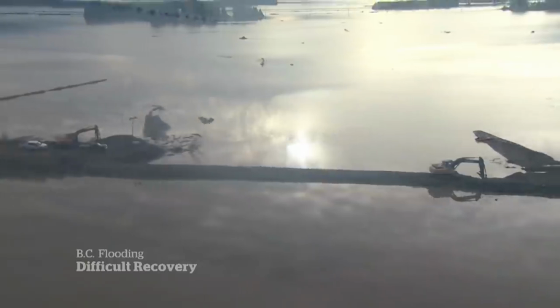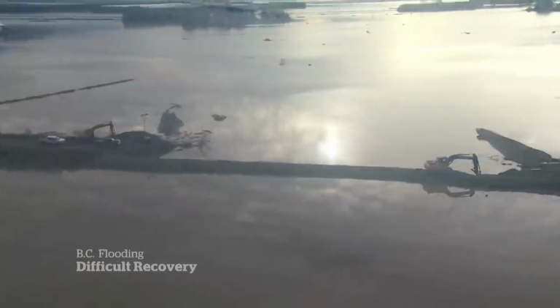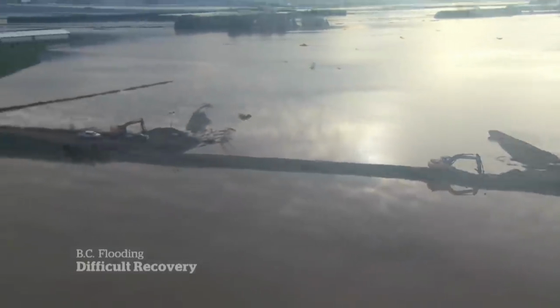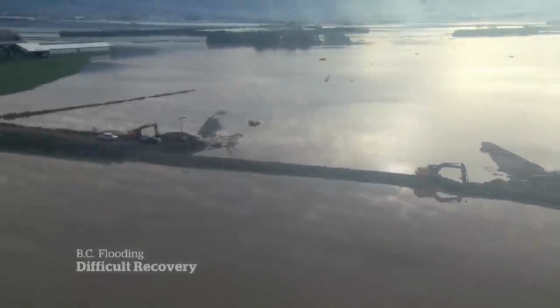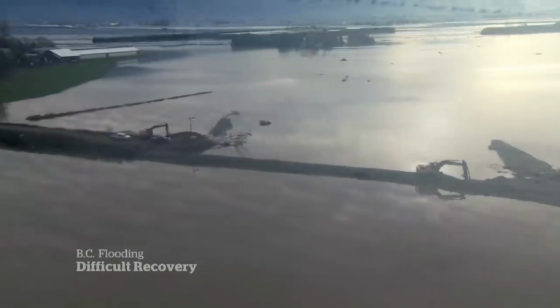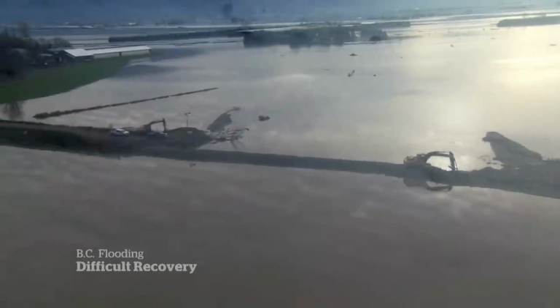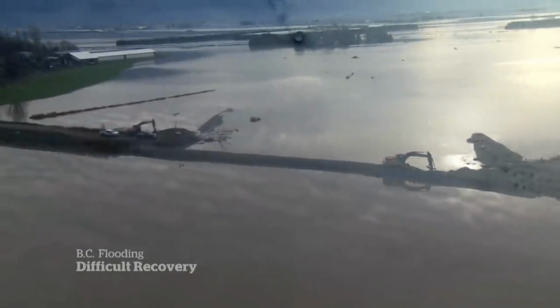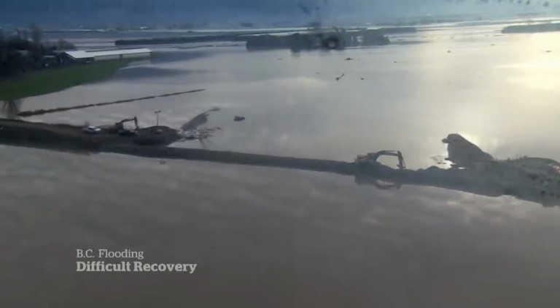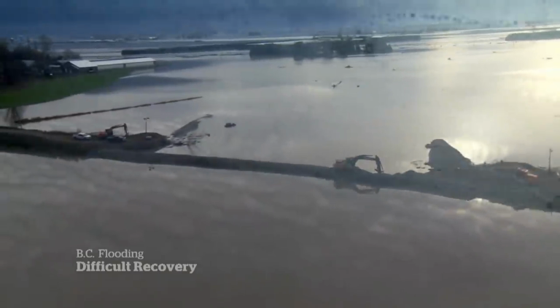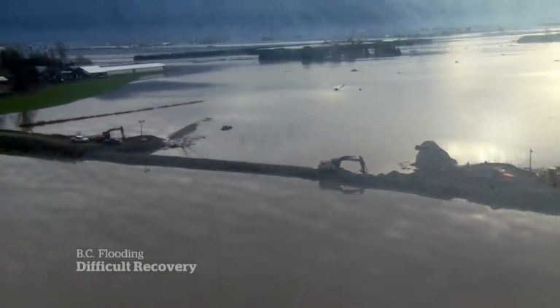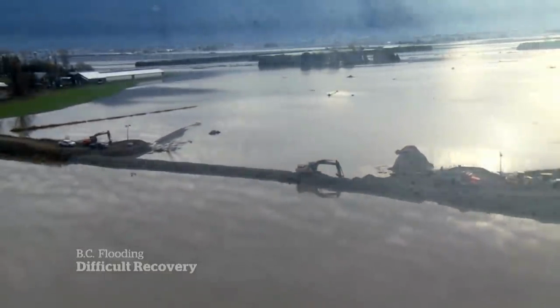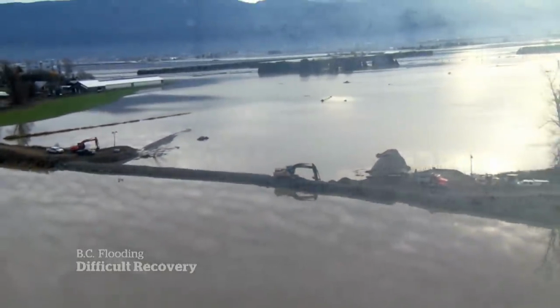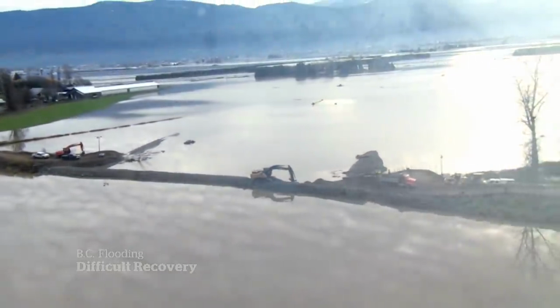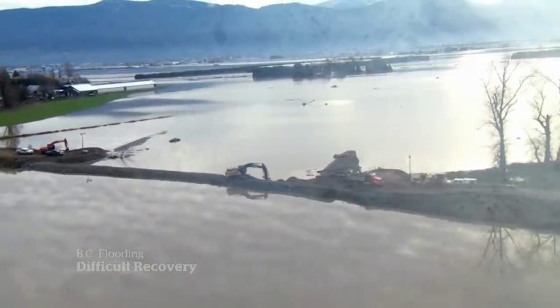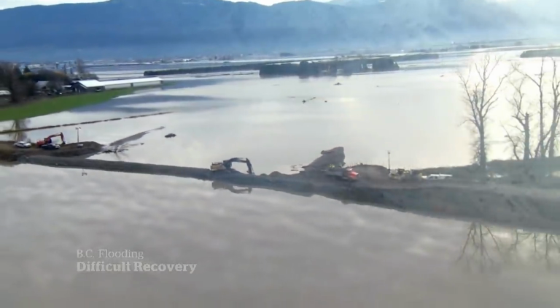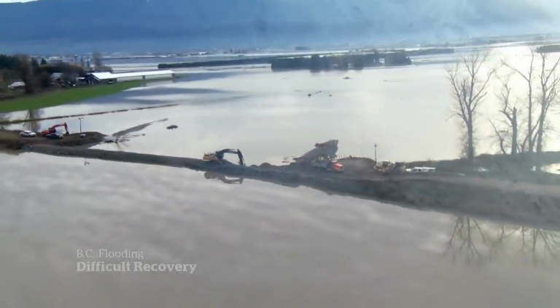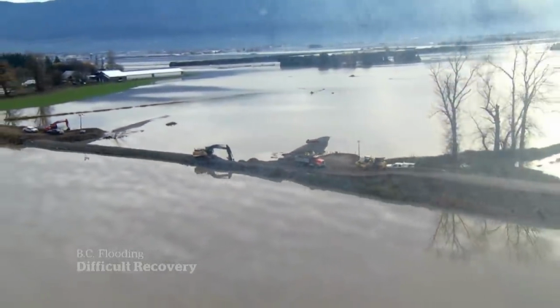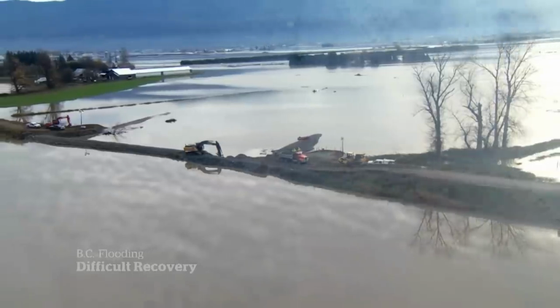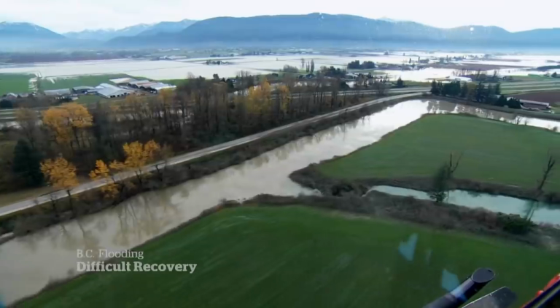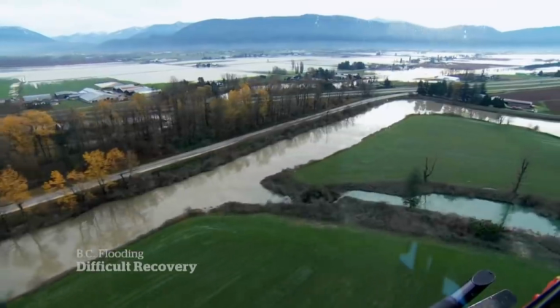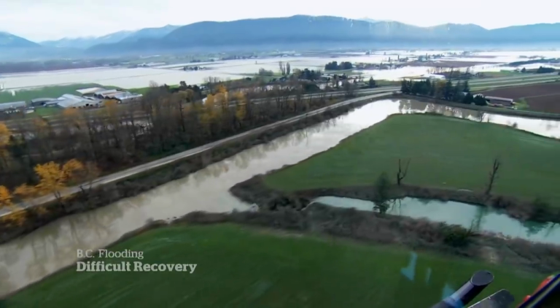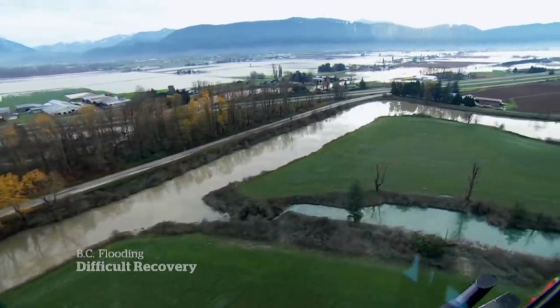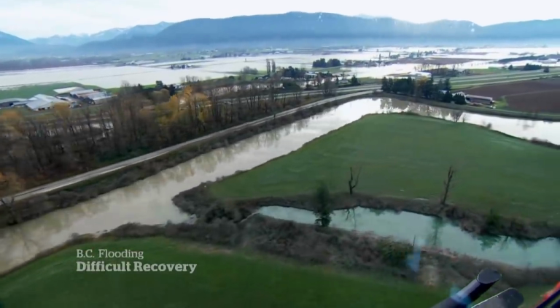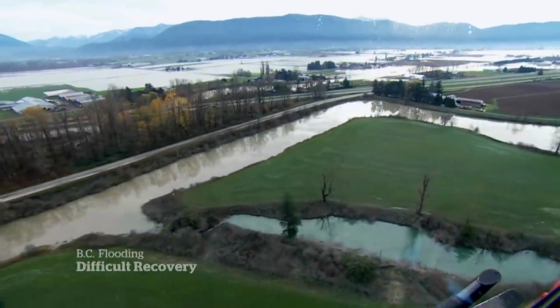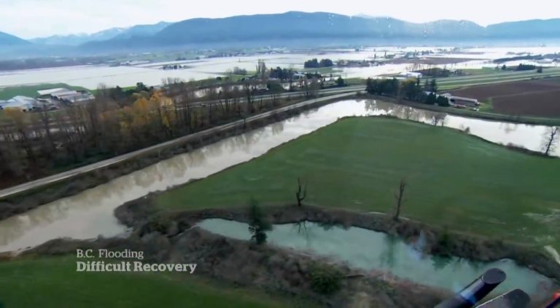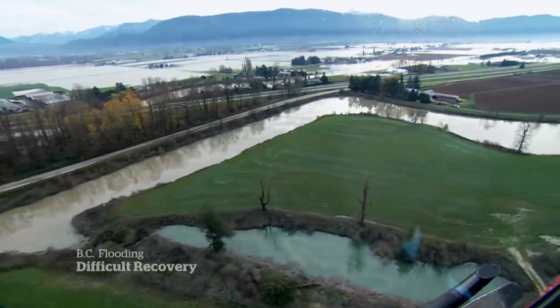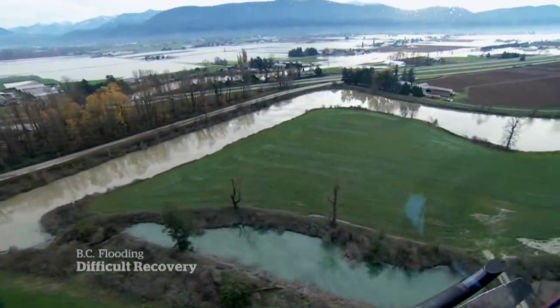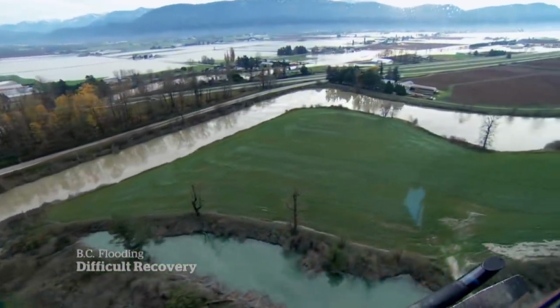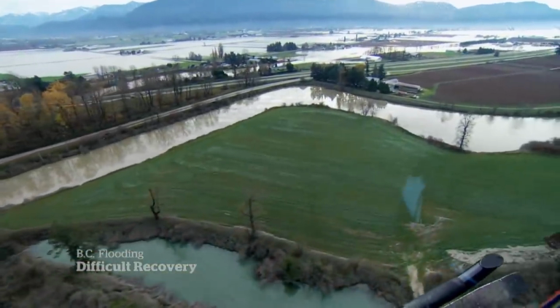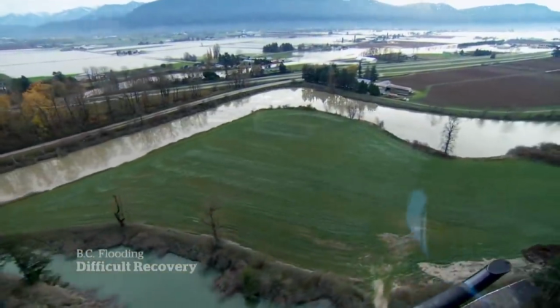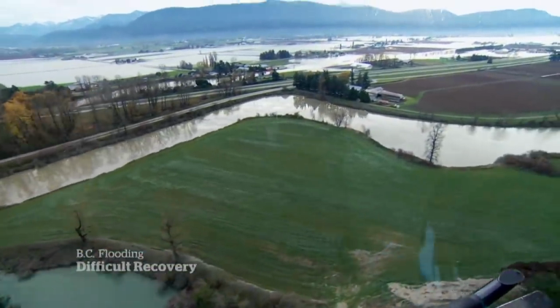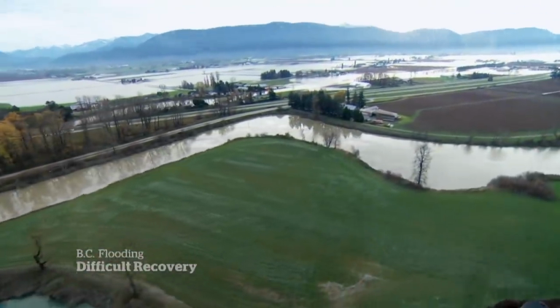Work on the dike — the only barrier between the Sumas River and the land — continues ahead of Tuesday's rain. In this waterlogged zone, there is nowhere for it to go, and every millimetre counts.